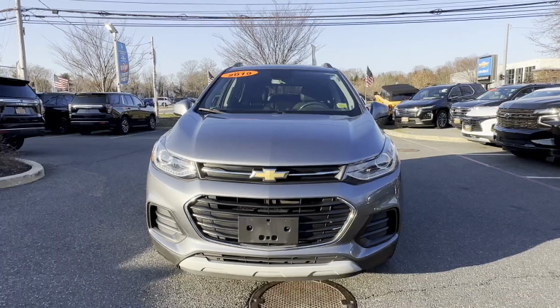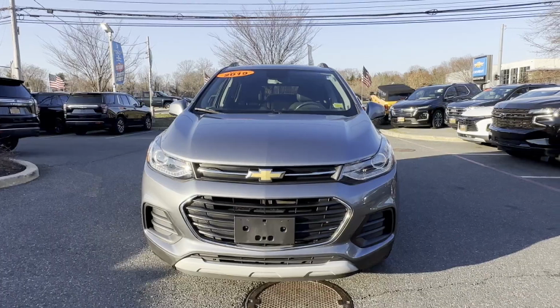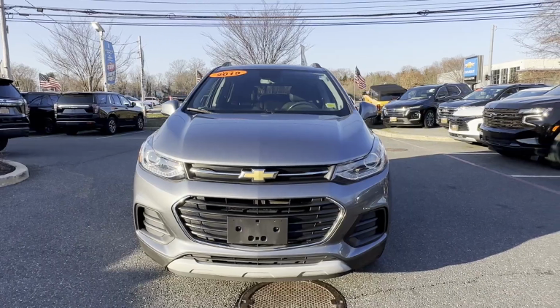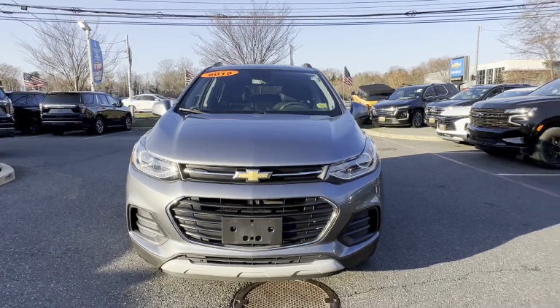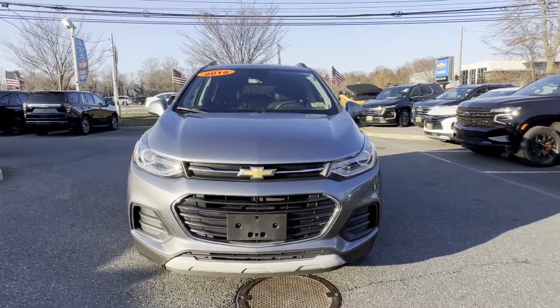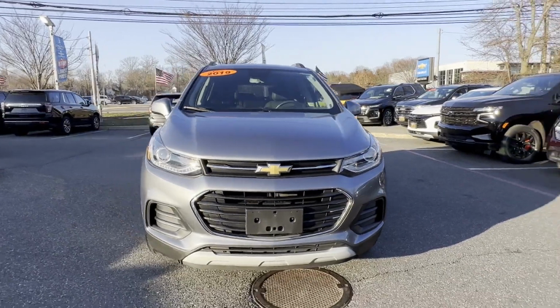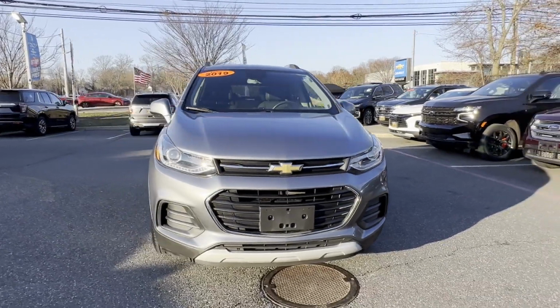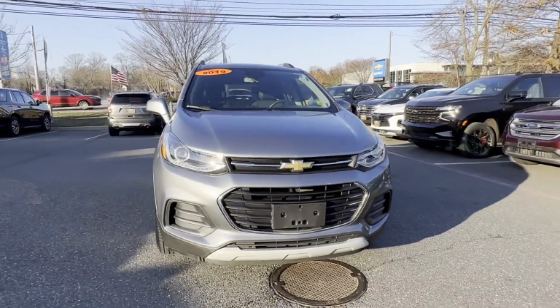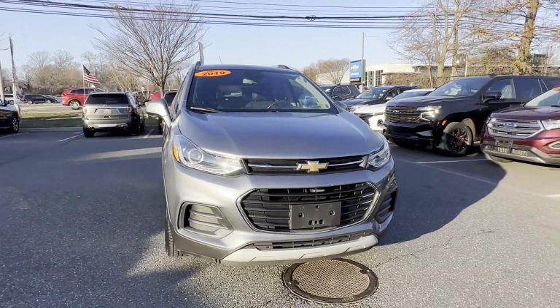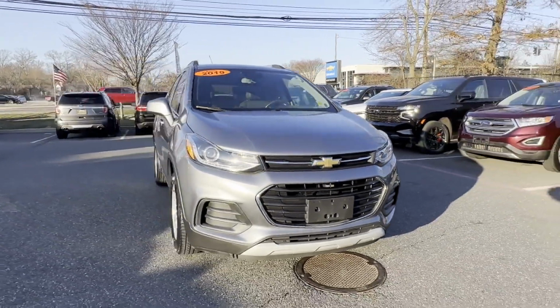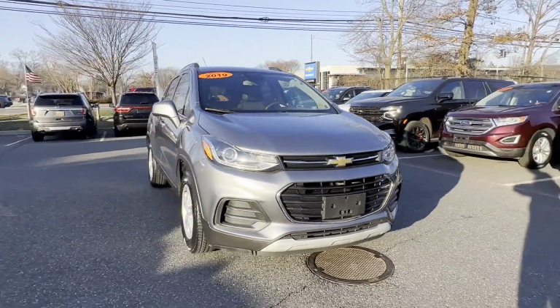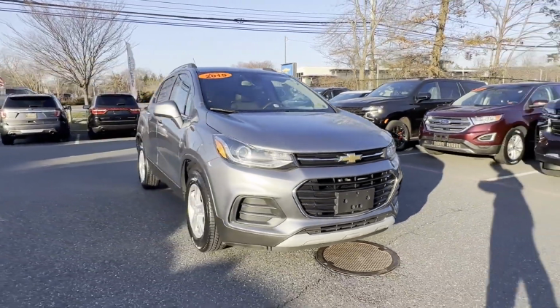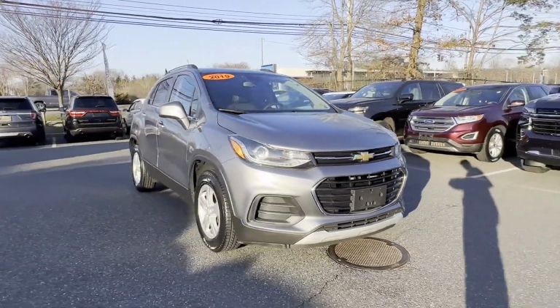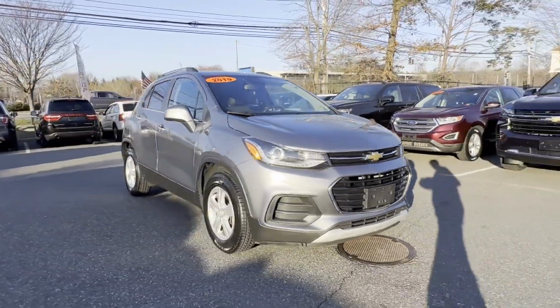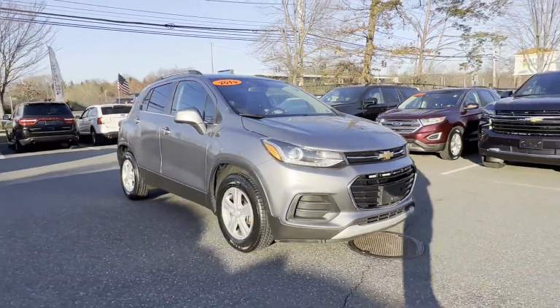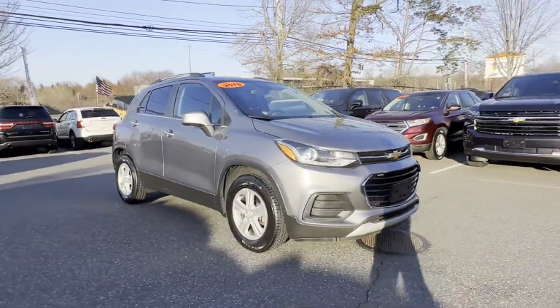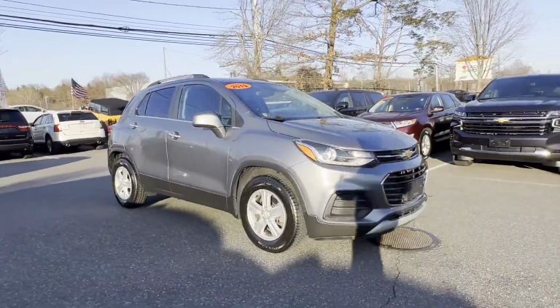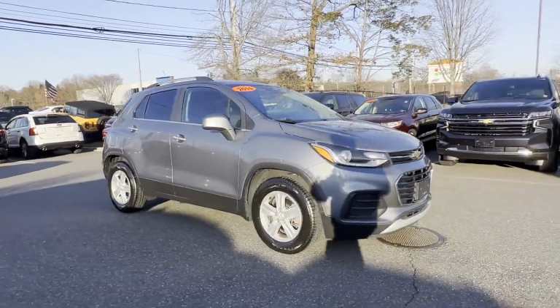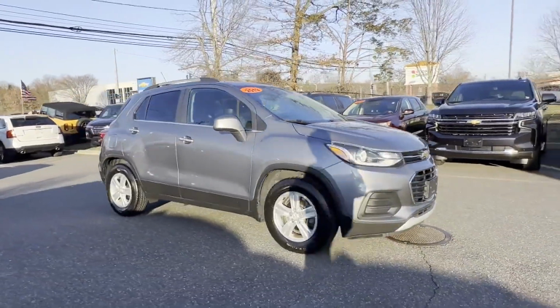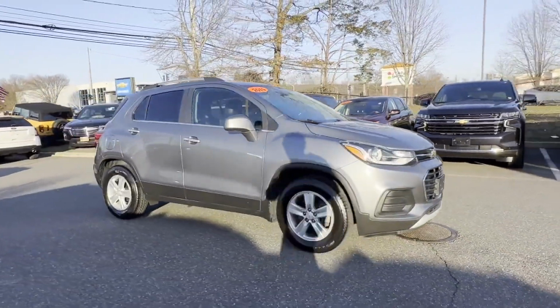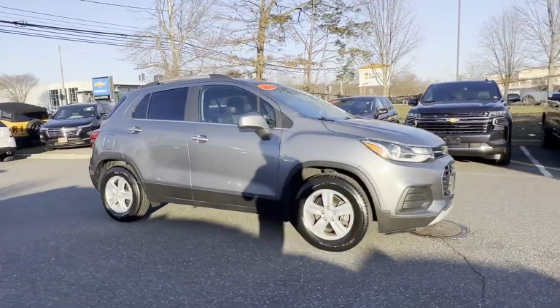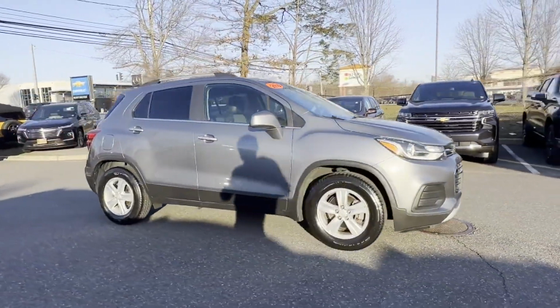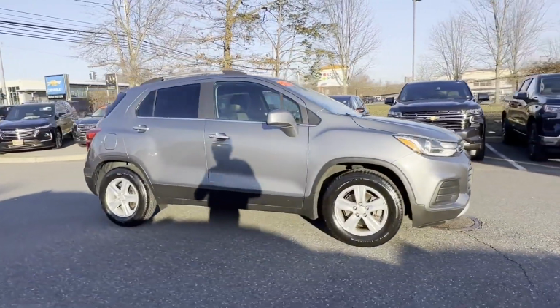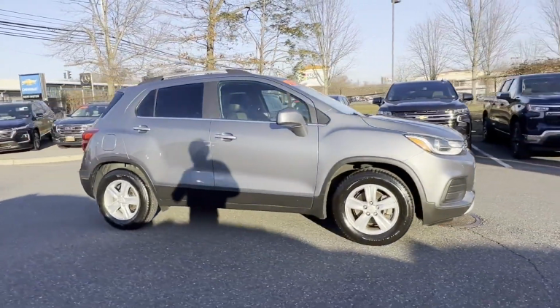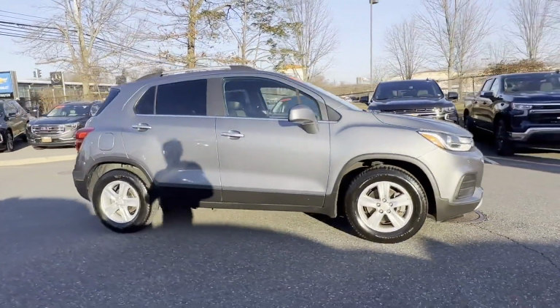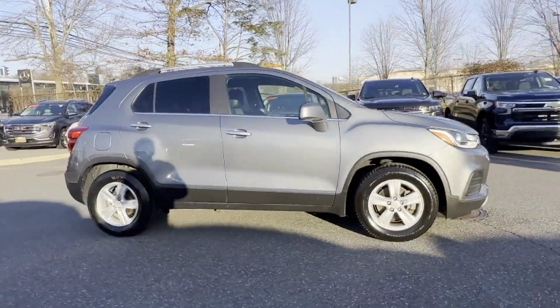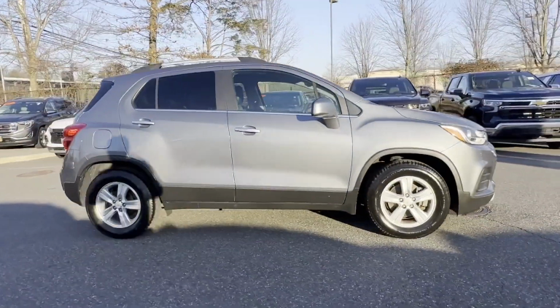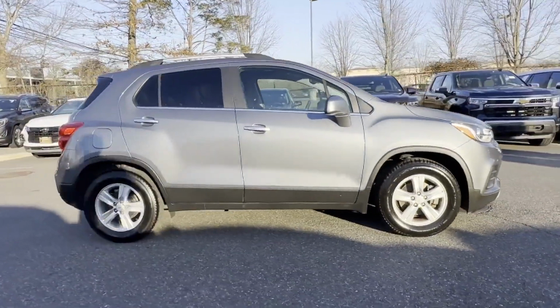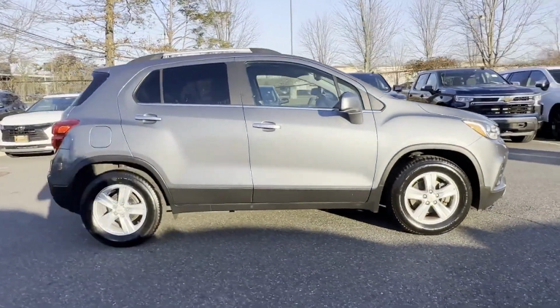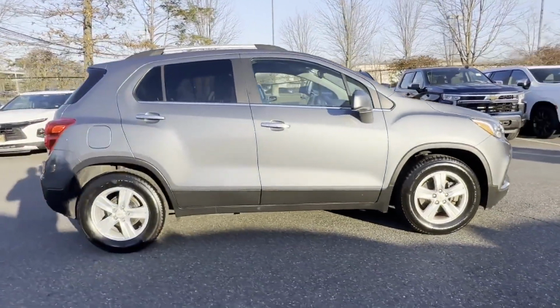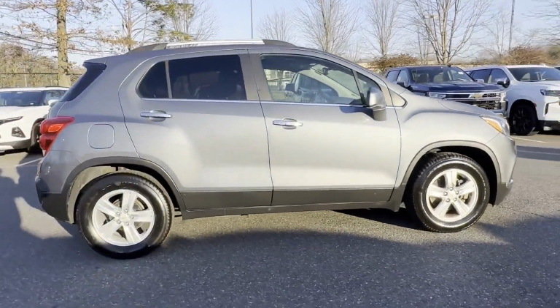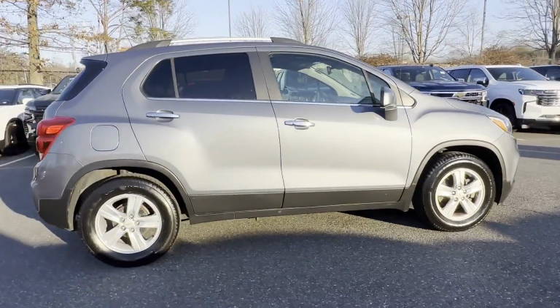2019 Chevrolet Trax. With less than 50,000 miles on the odometer, this SUV offers space as well as power and performance.